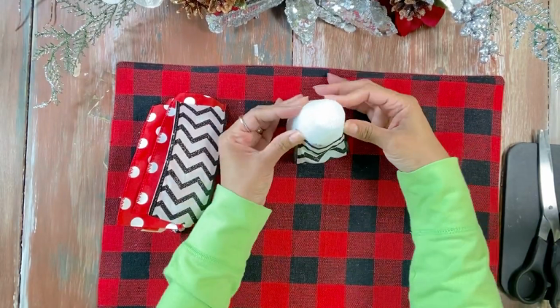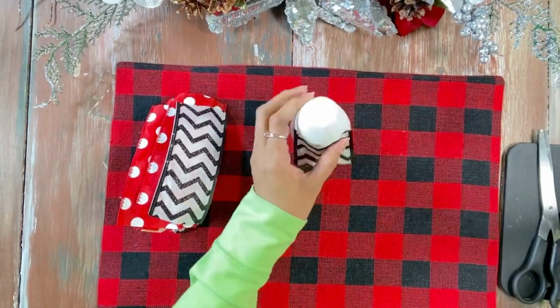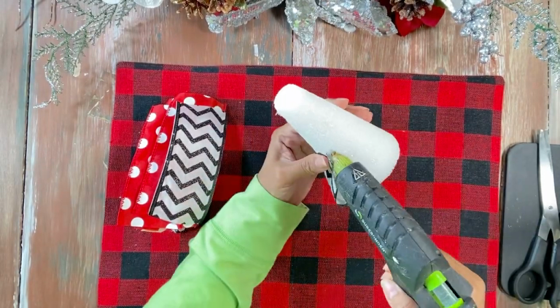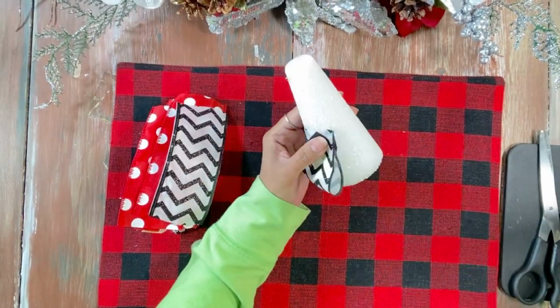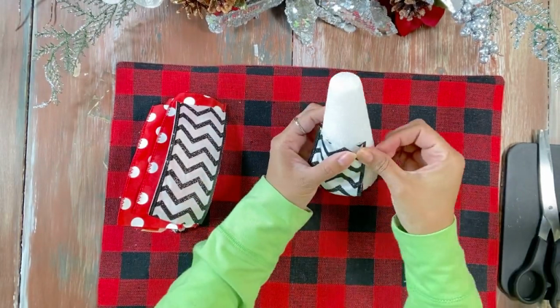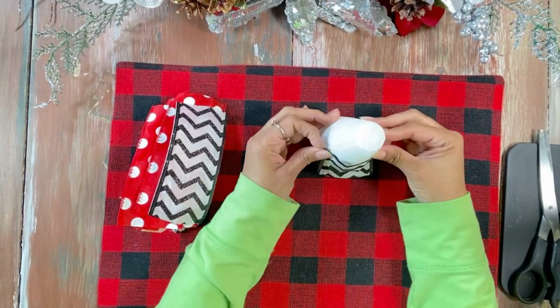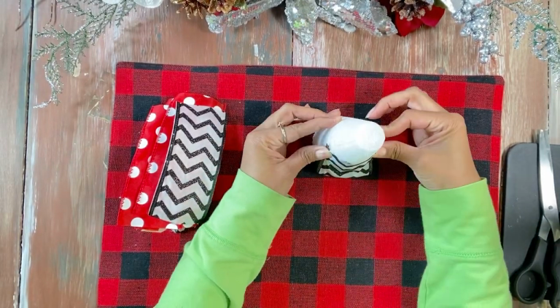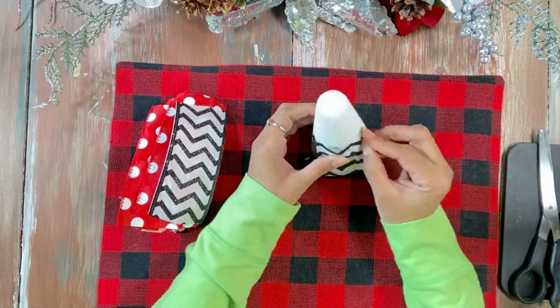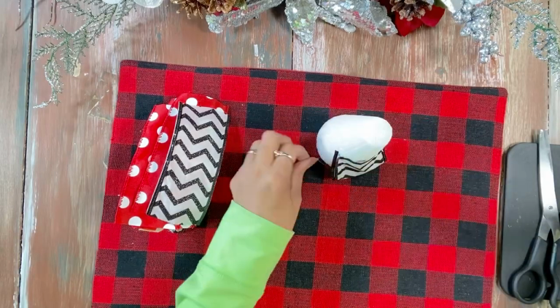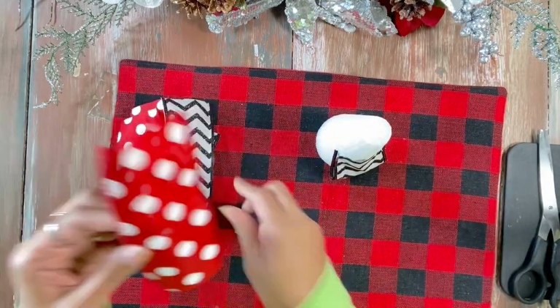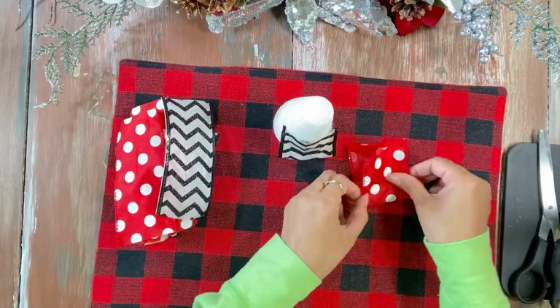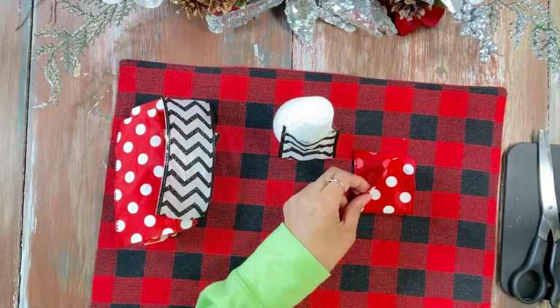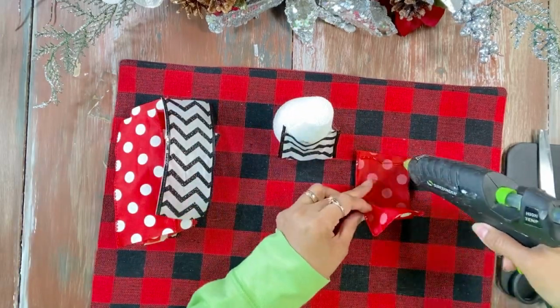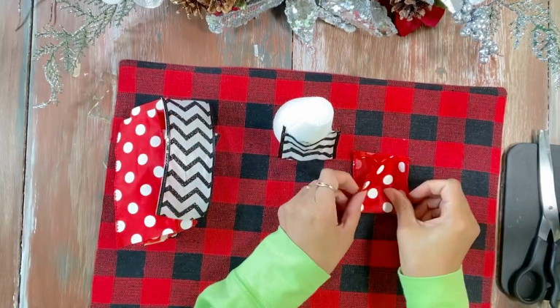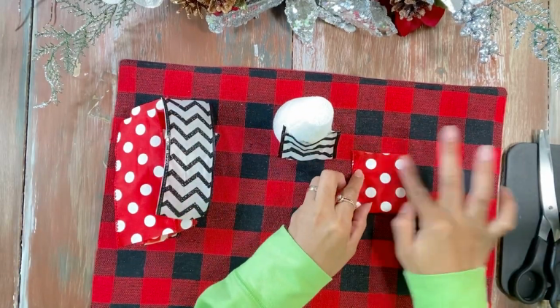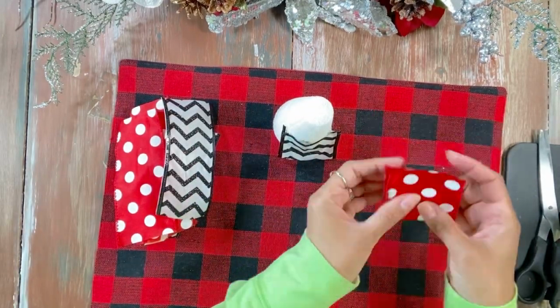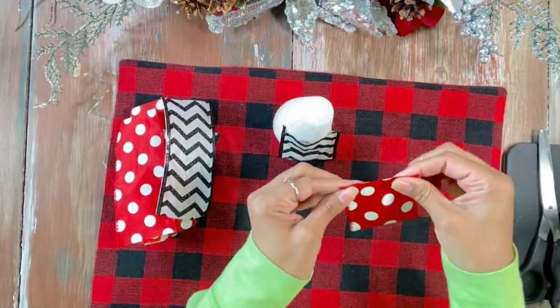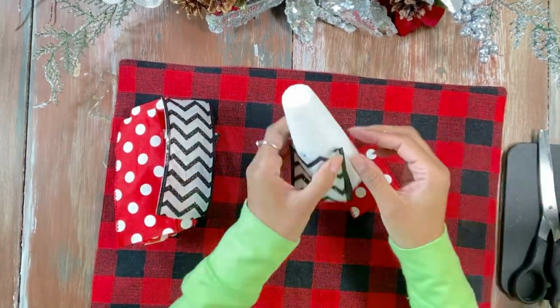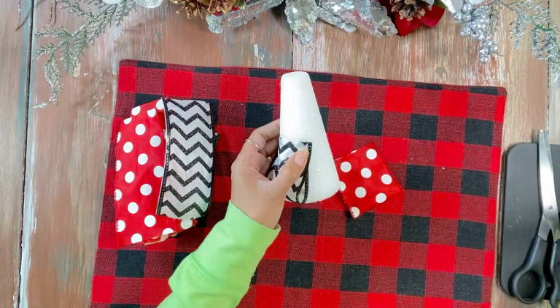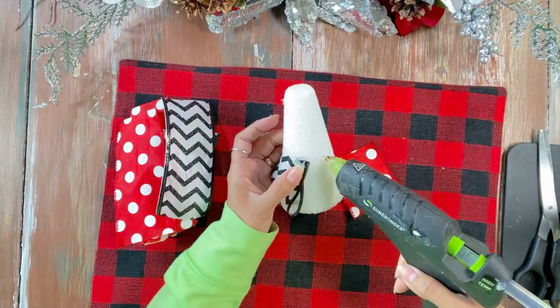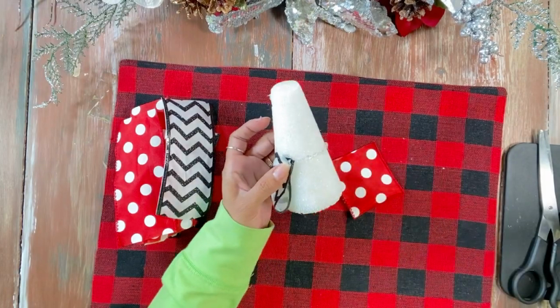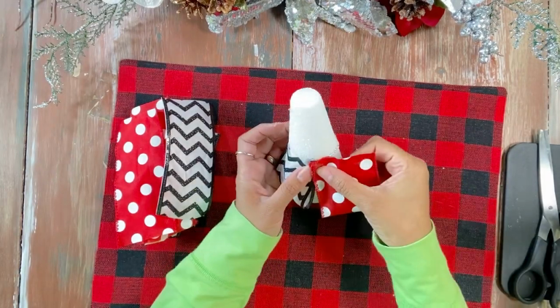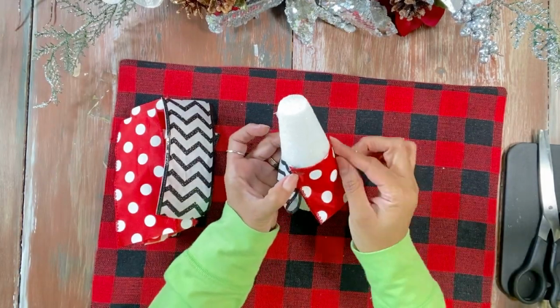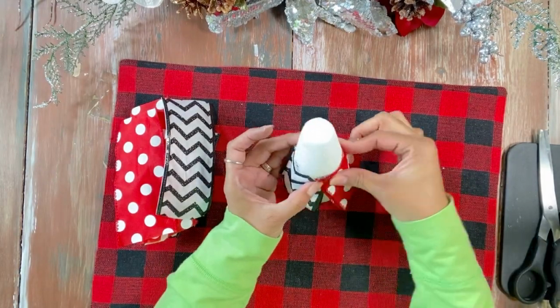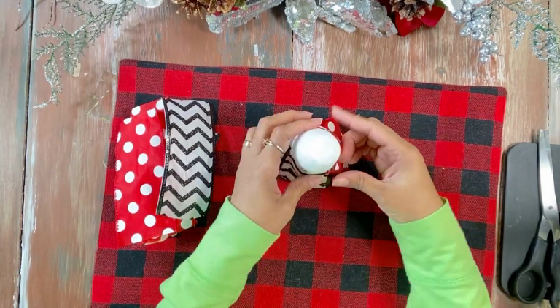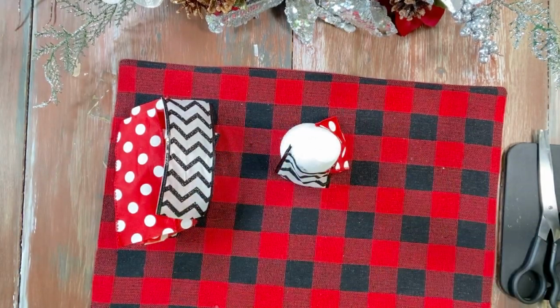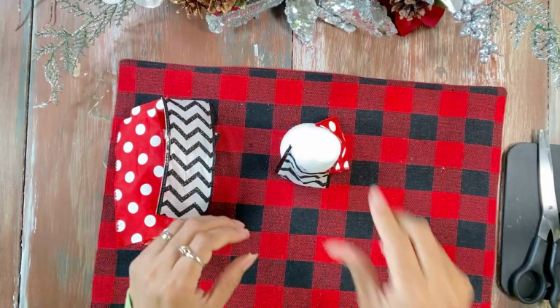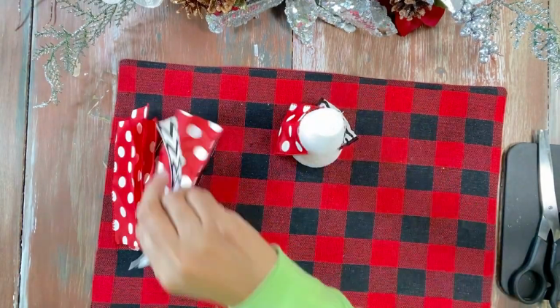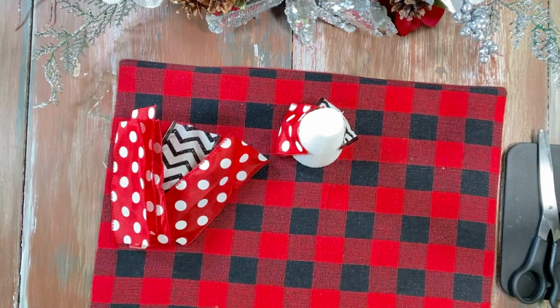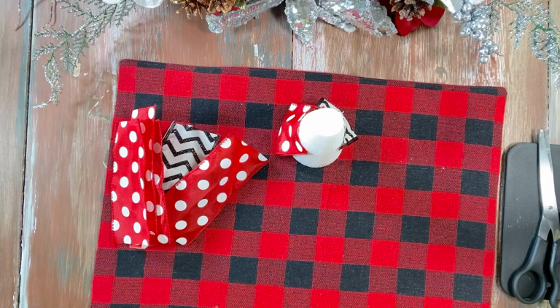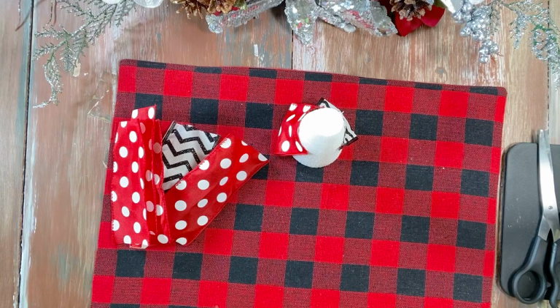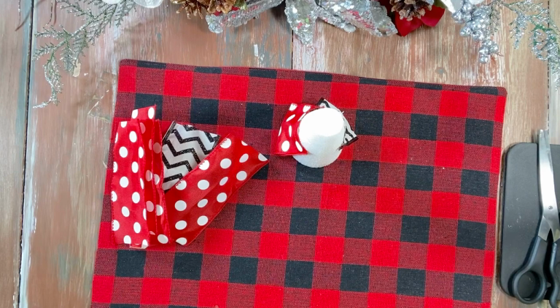Glue the pieces to each other and to the foam cone. Last but not least, we're going to add some more ribbon, overlap it across each other, tie it together with some twine, and then glue it to cover the top of our tree.